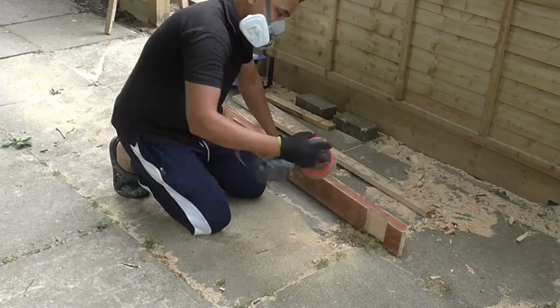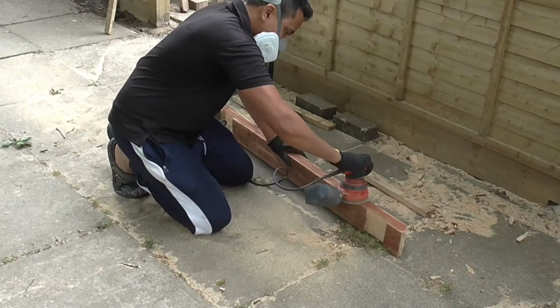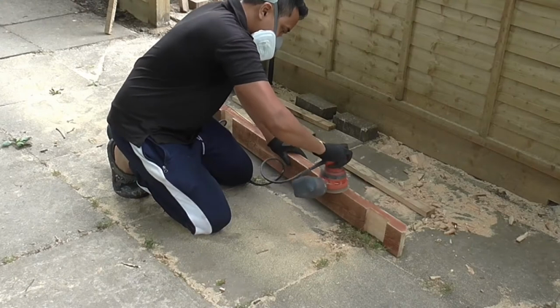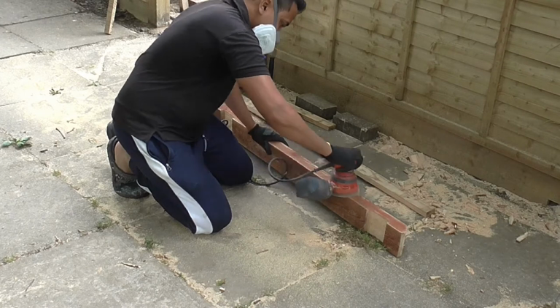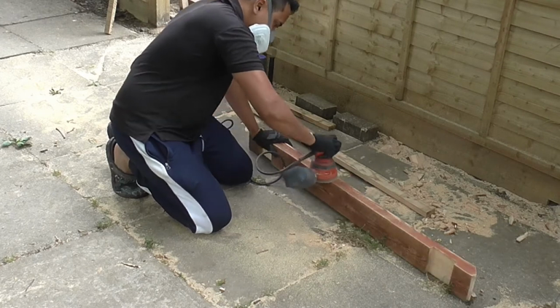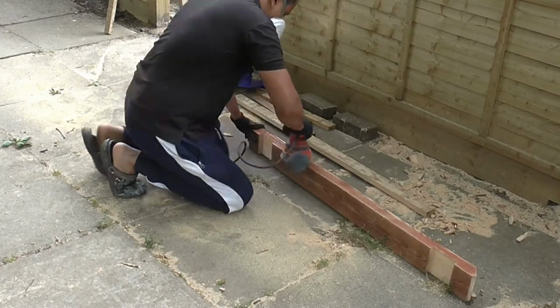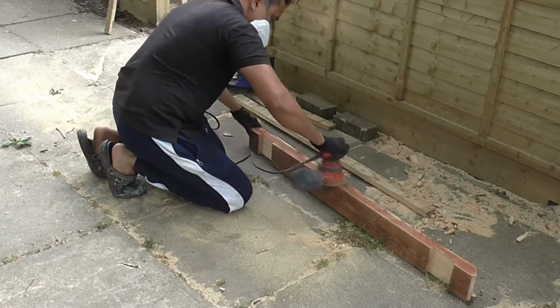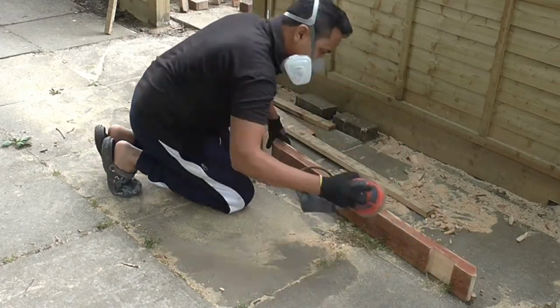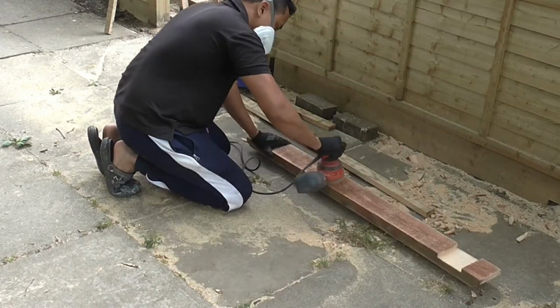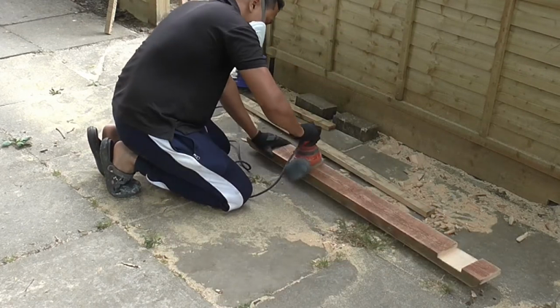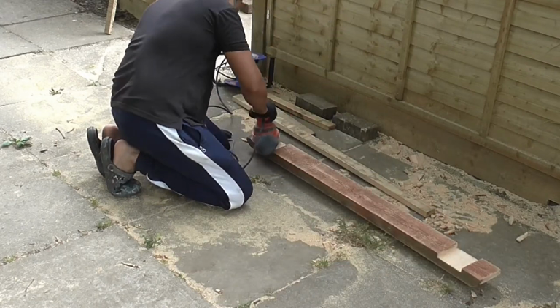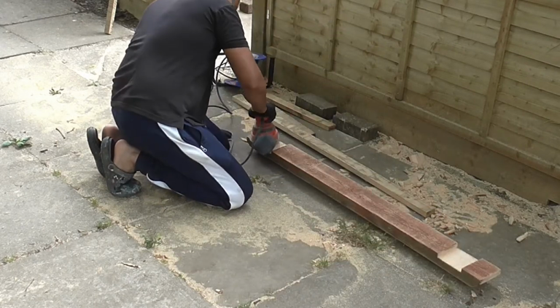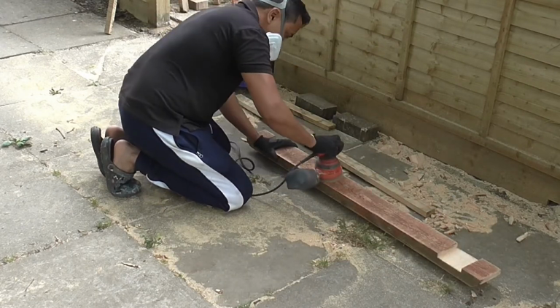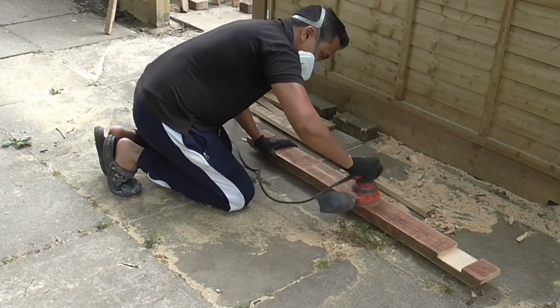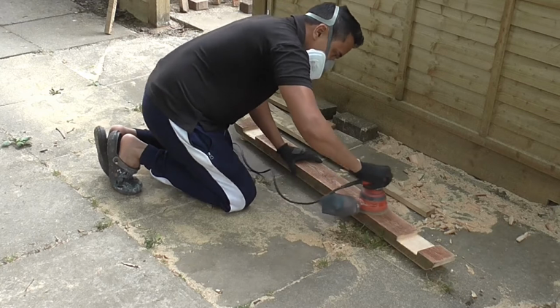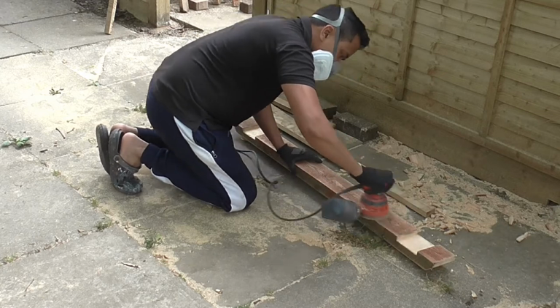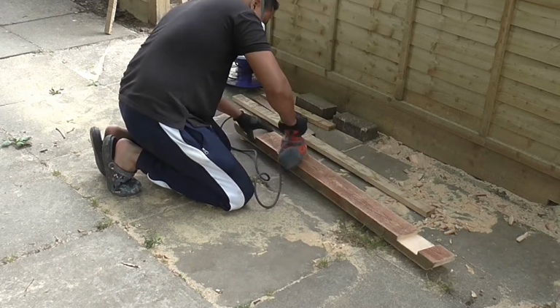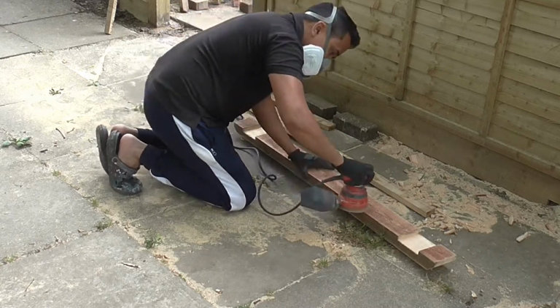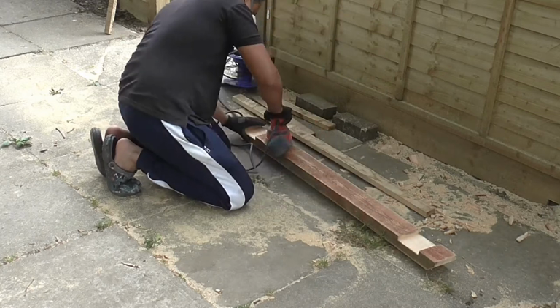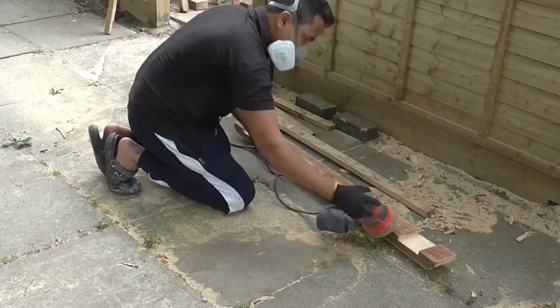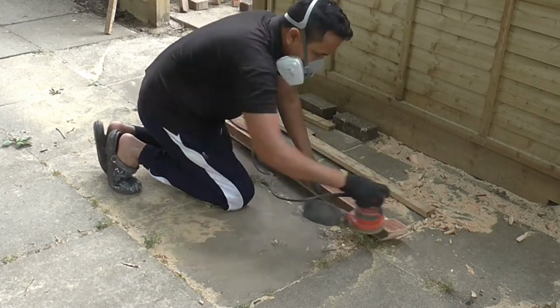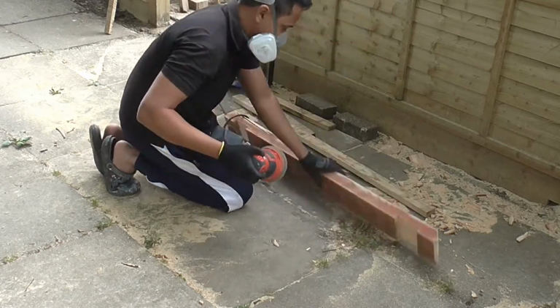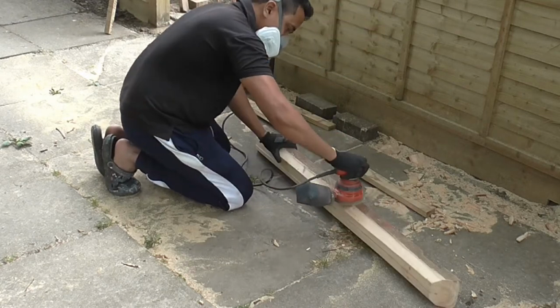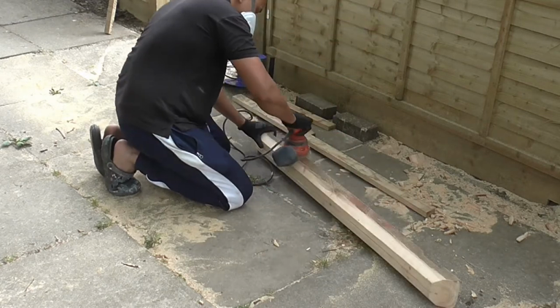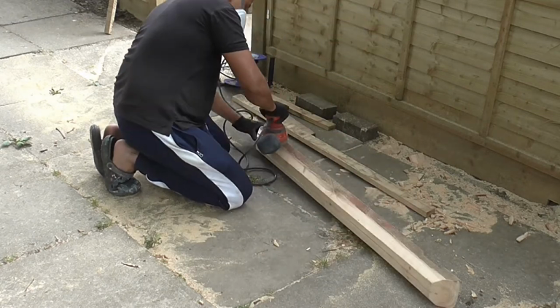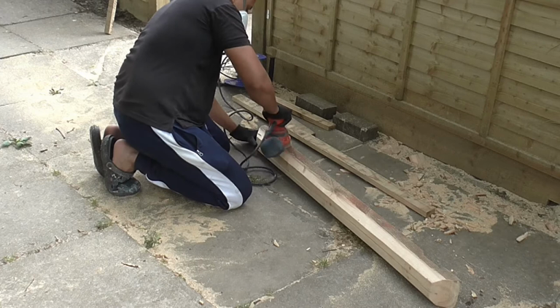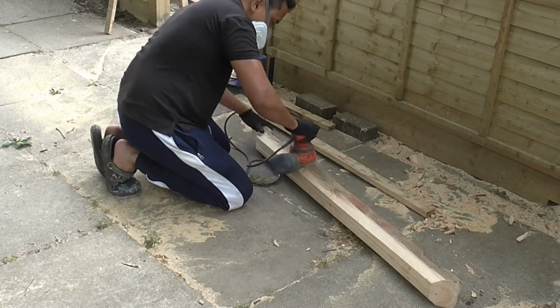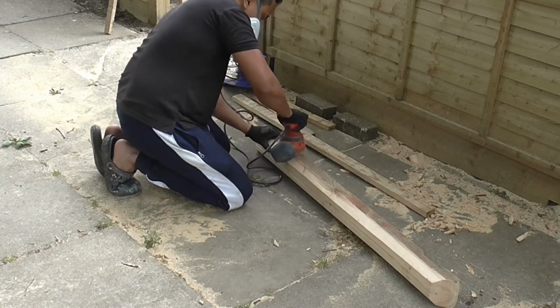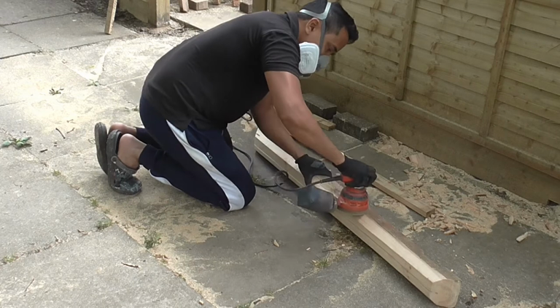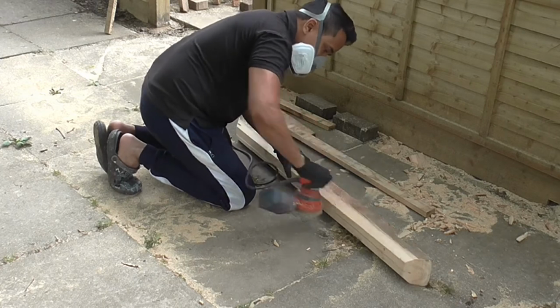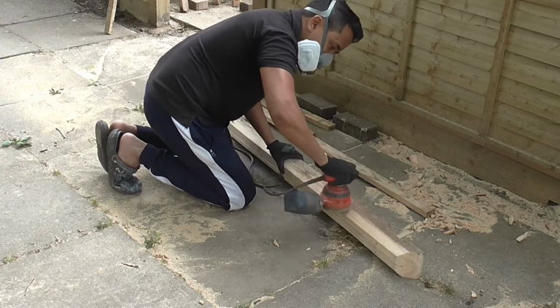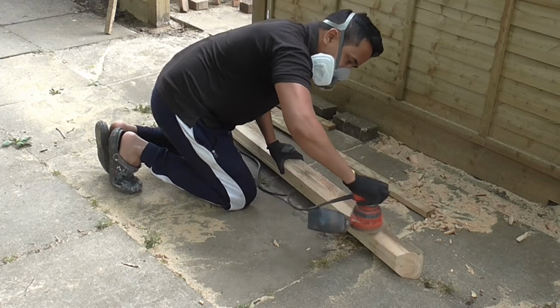I used my orbital sander to sand down any imperfections, and I also wanted to get rid of the old fence paint from the post. I used 120-grit sandpaper, conscious that too fine a grain will stop the timber from absorbing the wood protection I was planning to apply later.